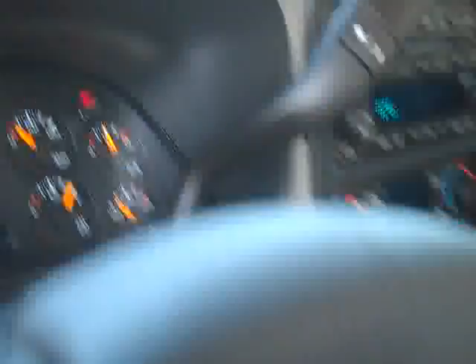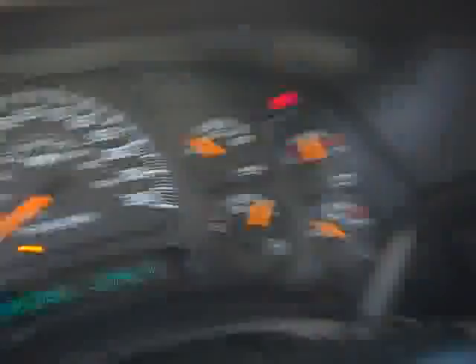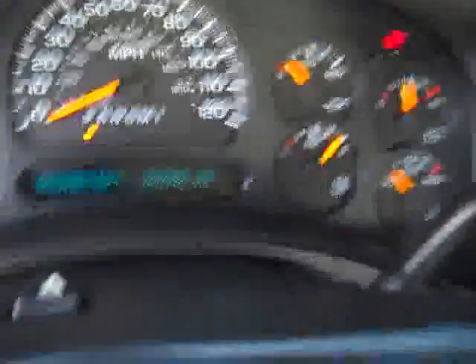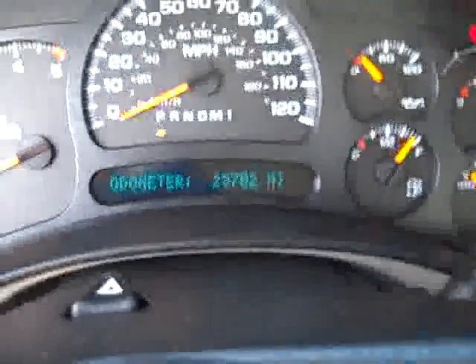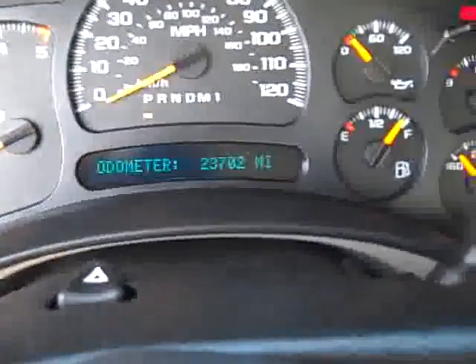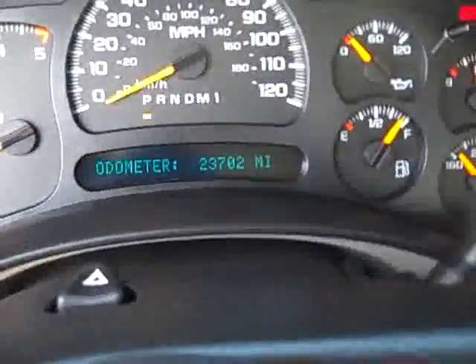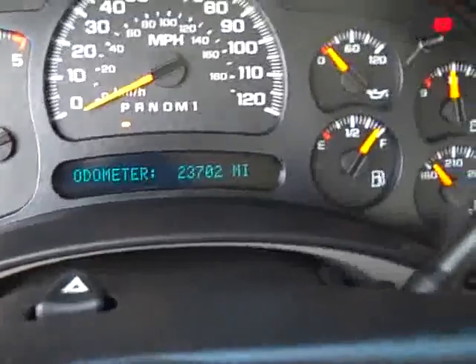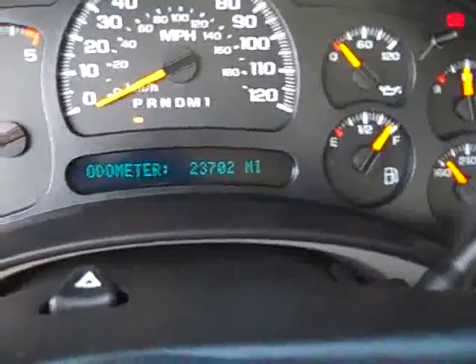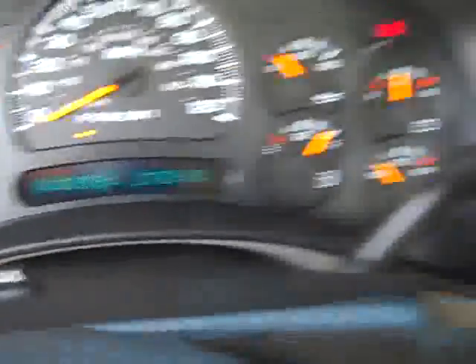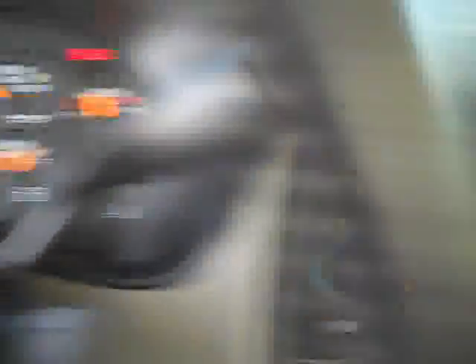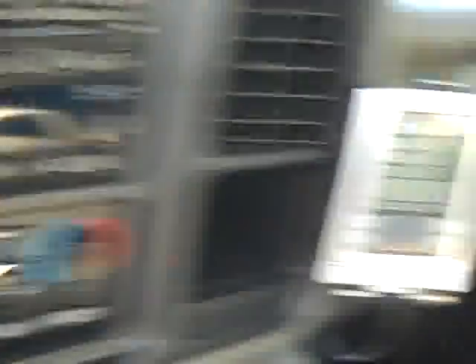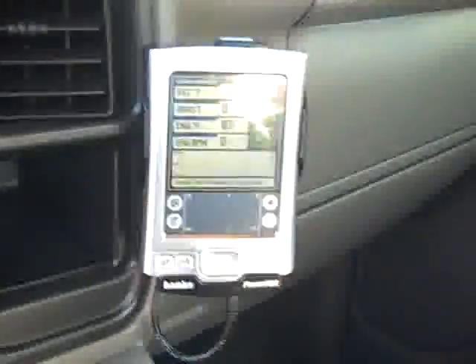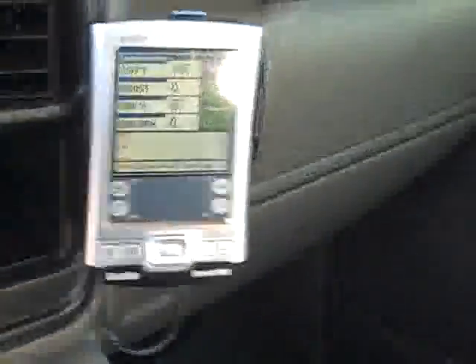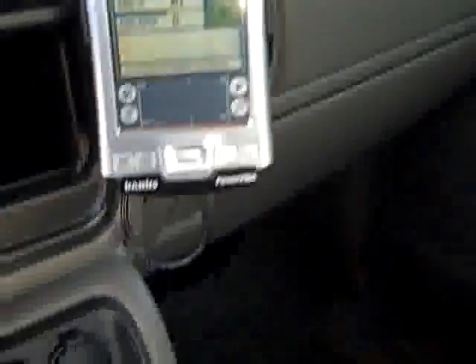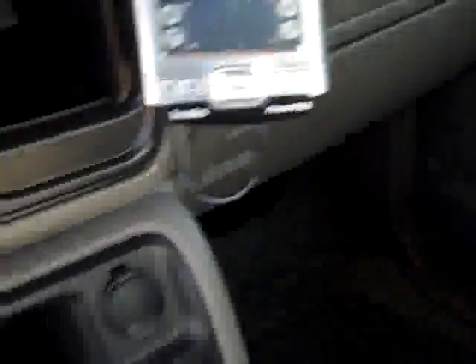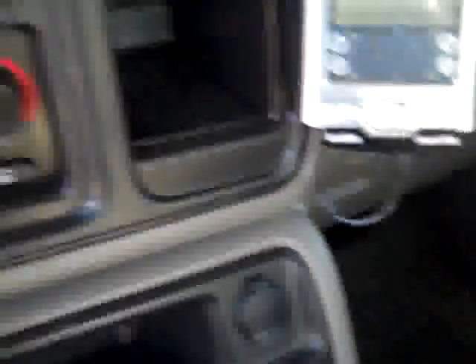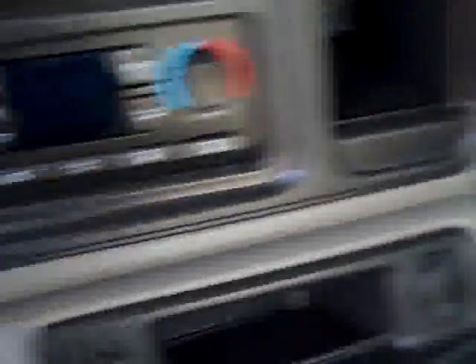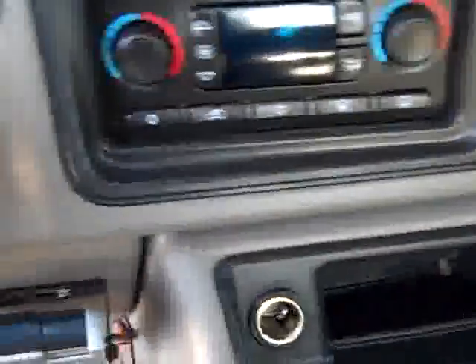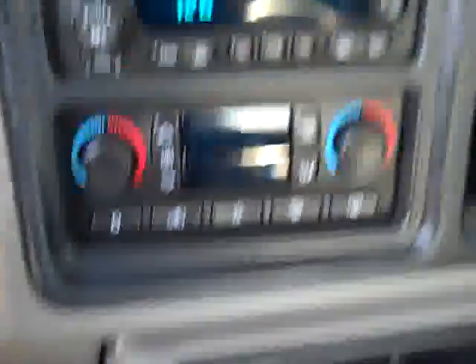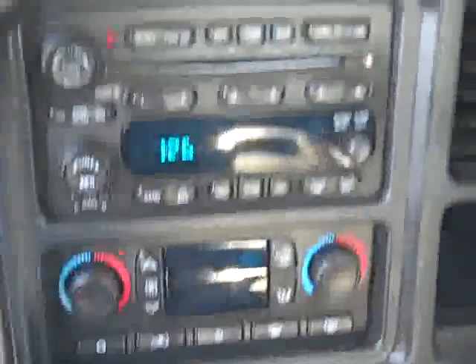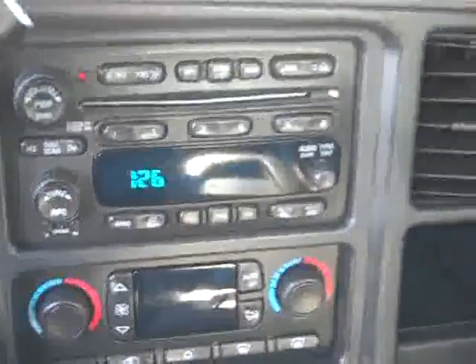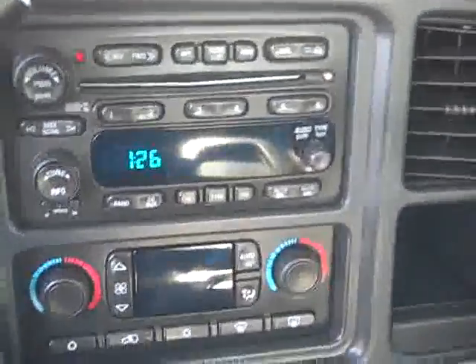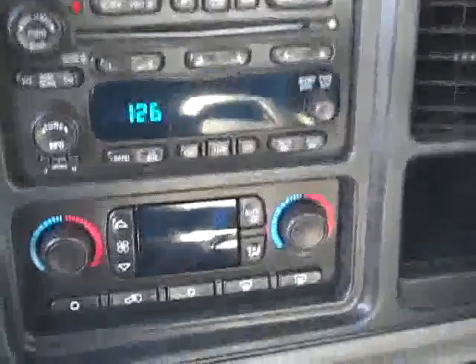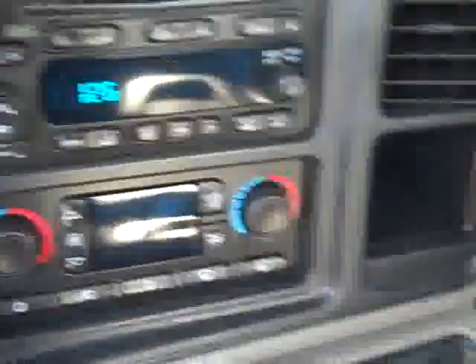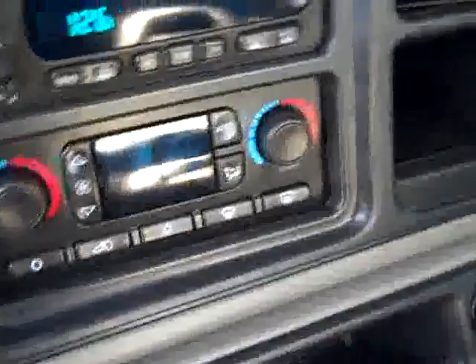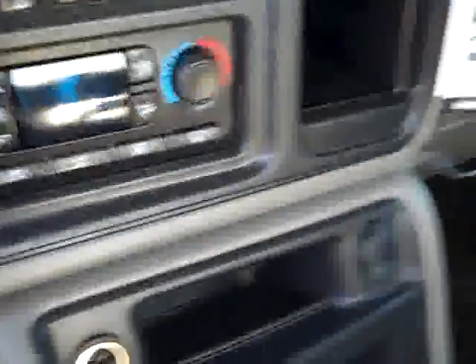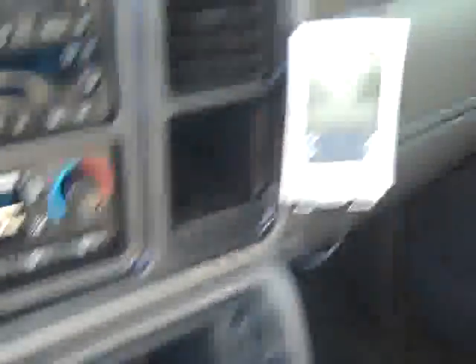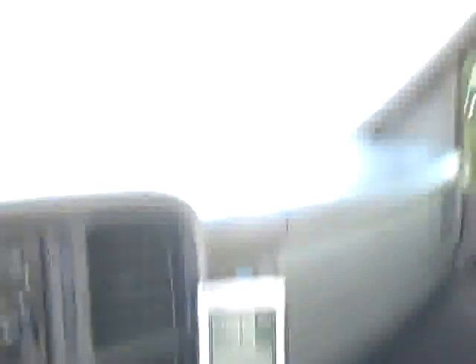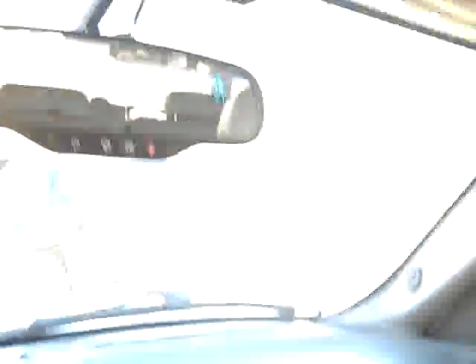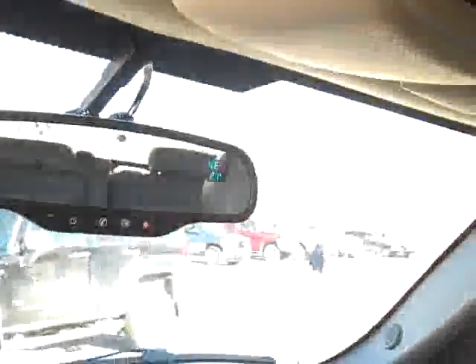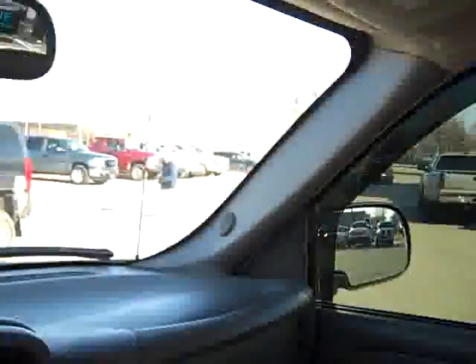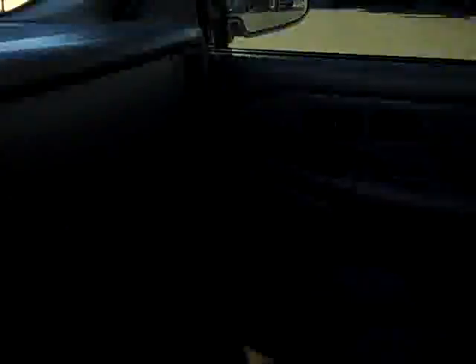This truck has 23,702 miles. It's equipped with Banks Power PDA, electric brake controller, 6-disc CD changer, Bose sound, dual climate control, and OnStar.